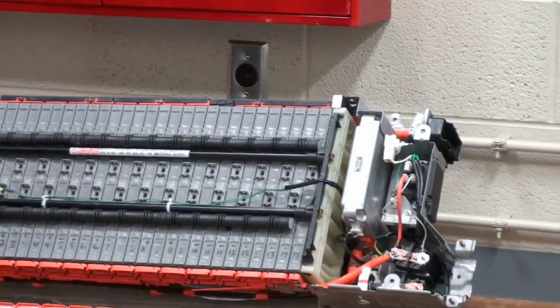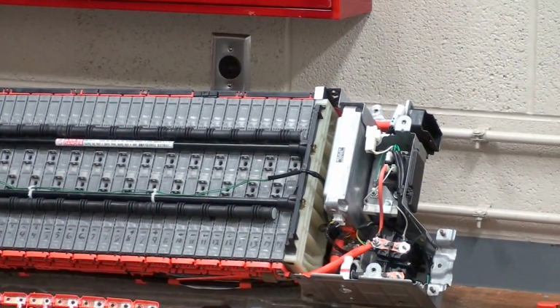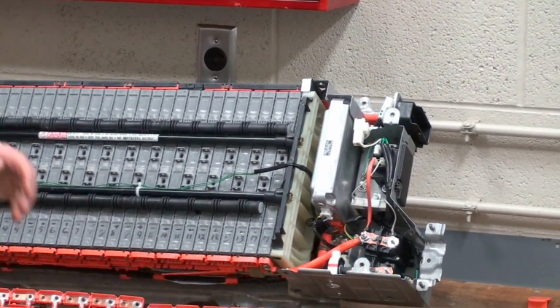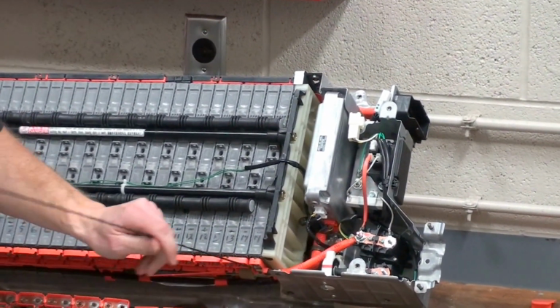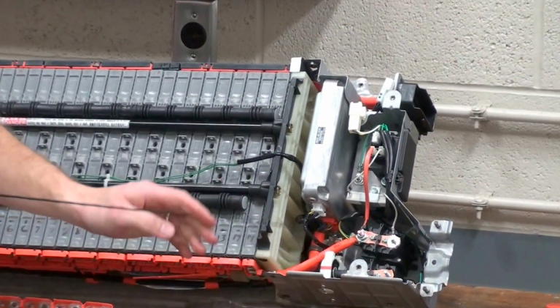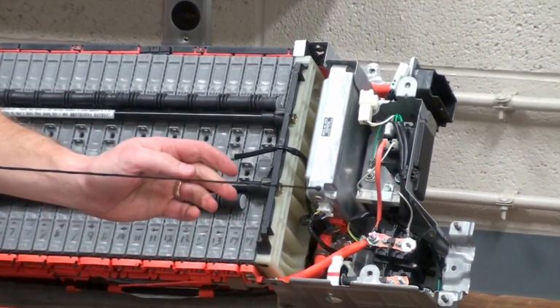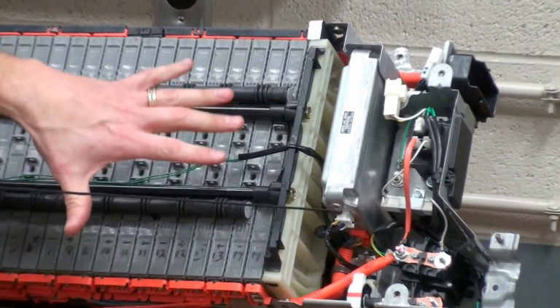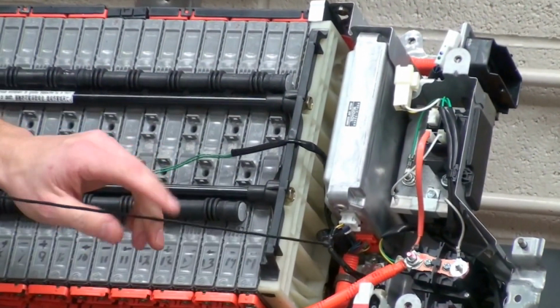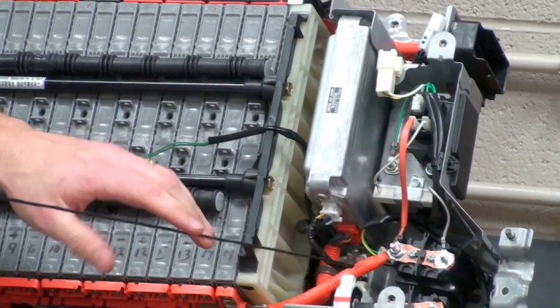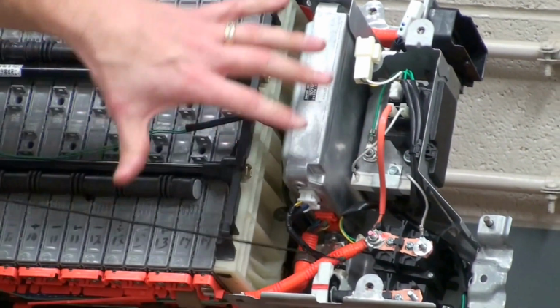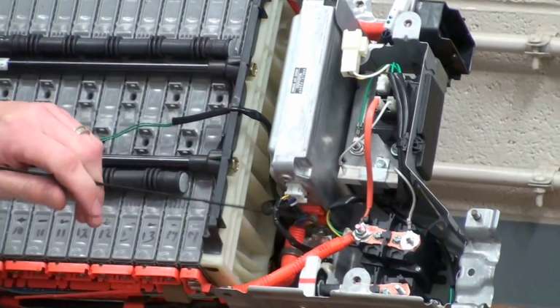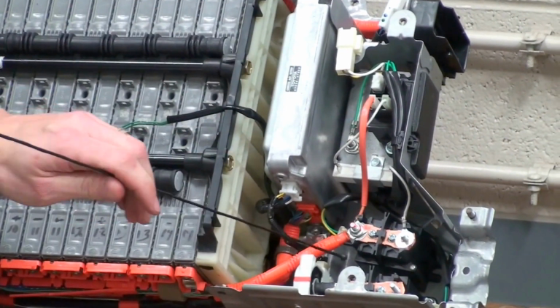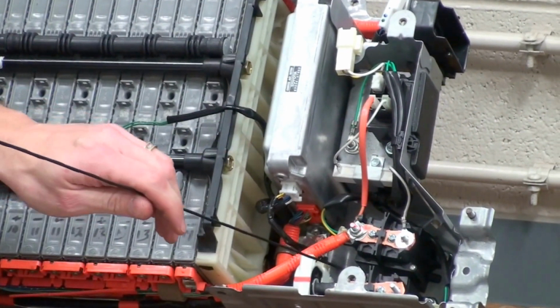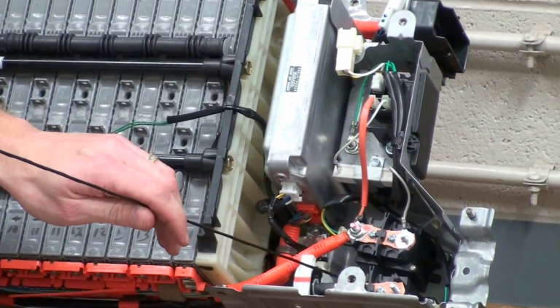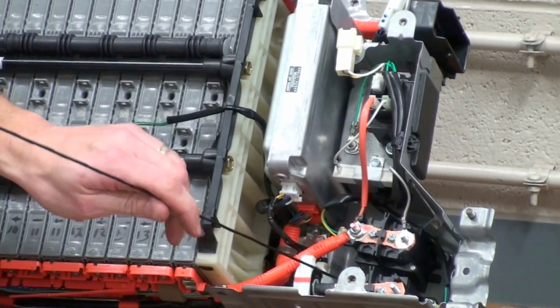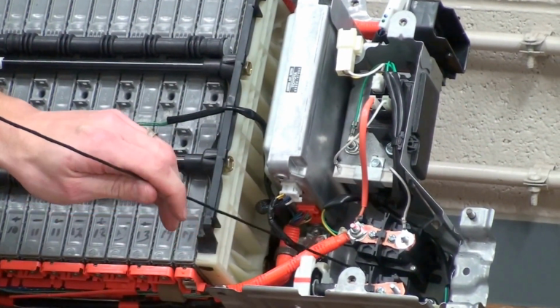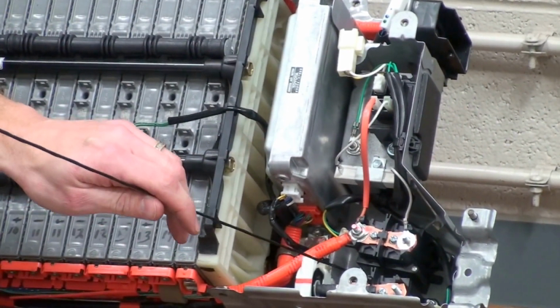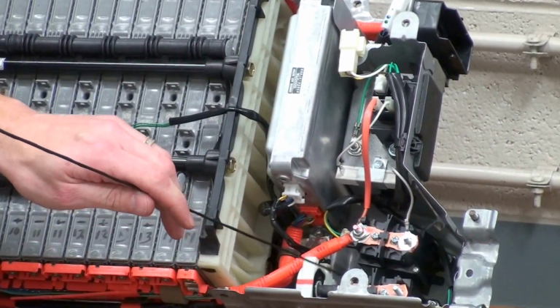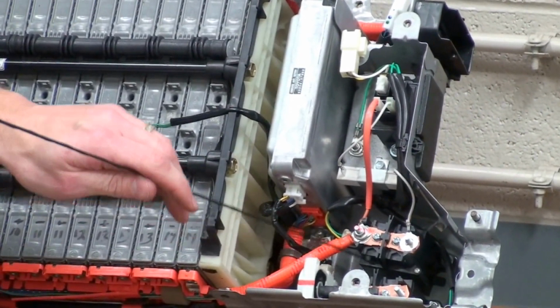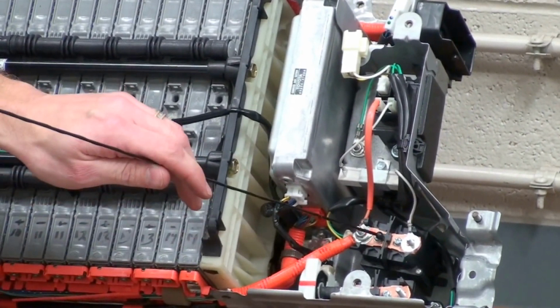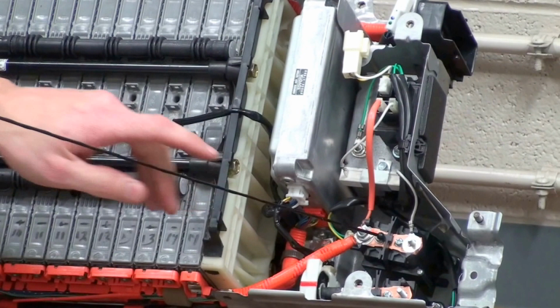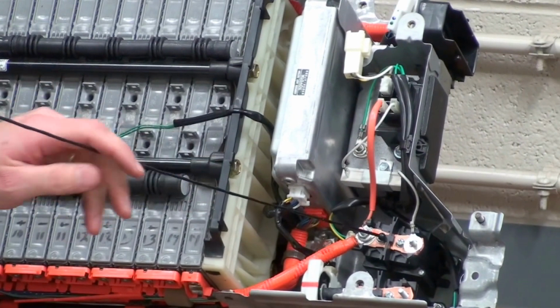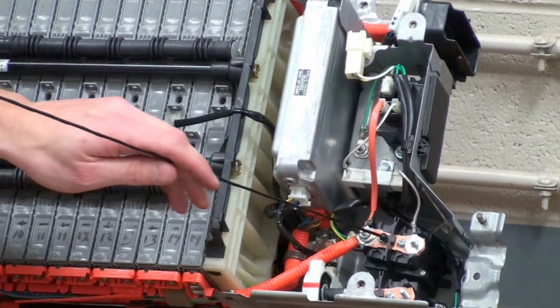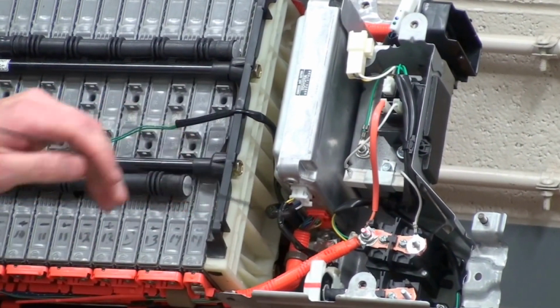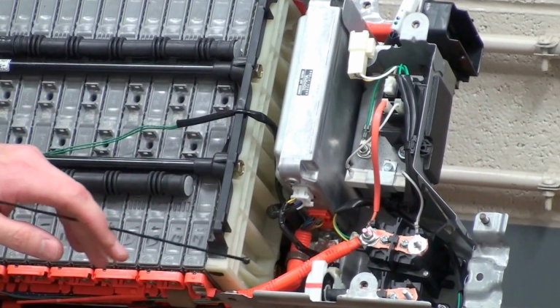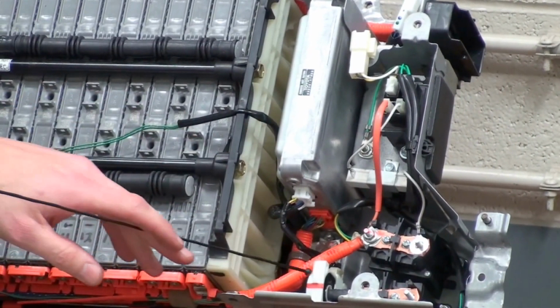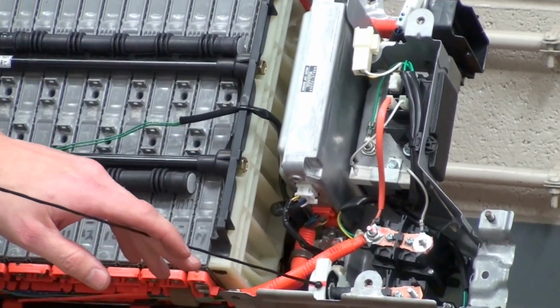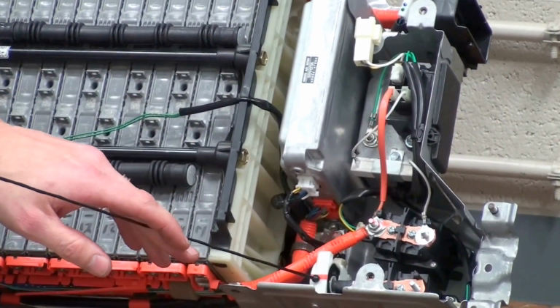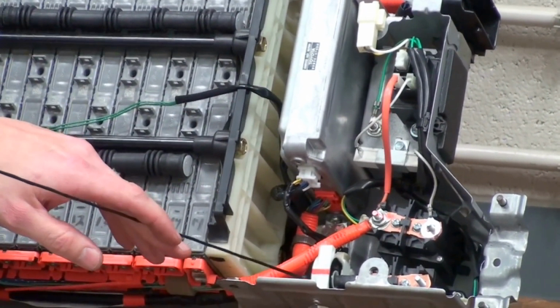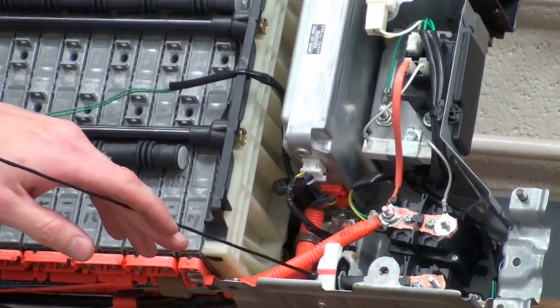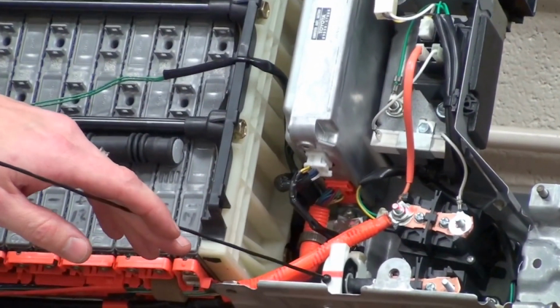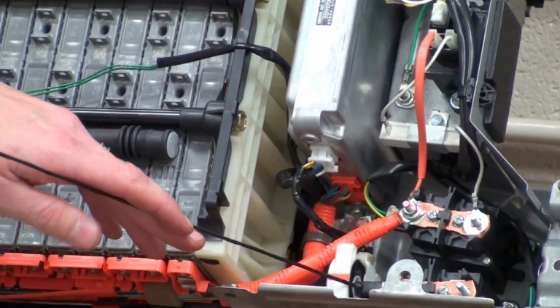We'll take a look at the components inside. Along with the battery pack we have several different control features. We have the high voltage contactors, or high voltage relays, for both positive and negative cables on this particular battery pack. We have a current sensor to monitor current in and out of the battery.